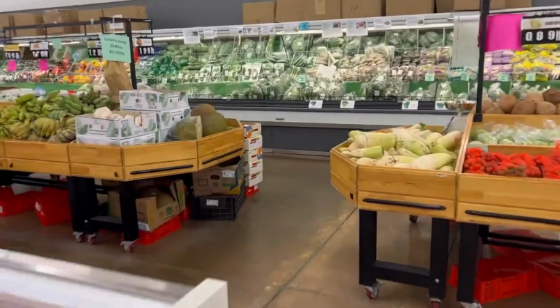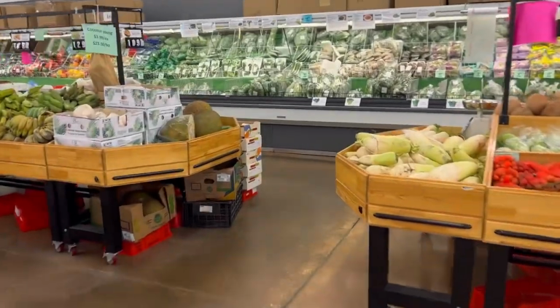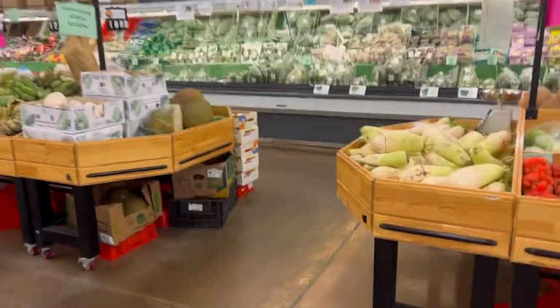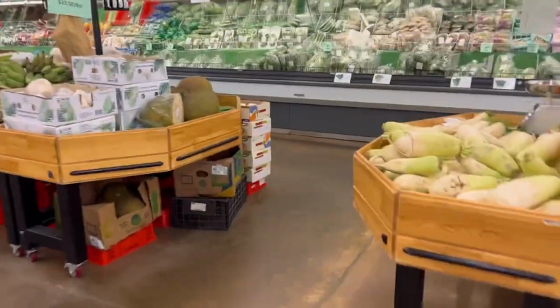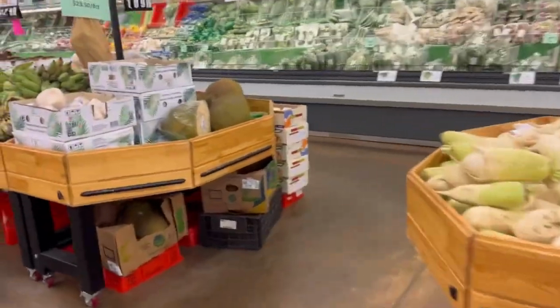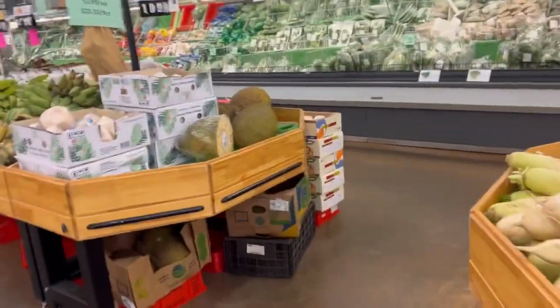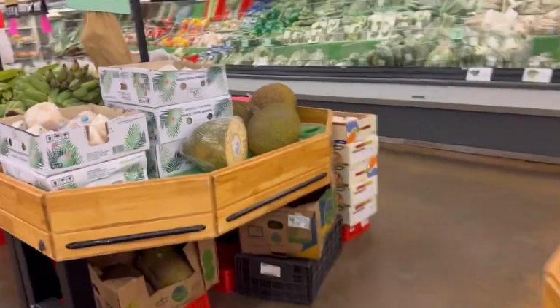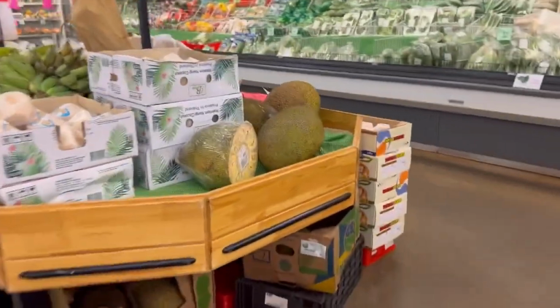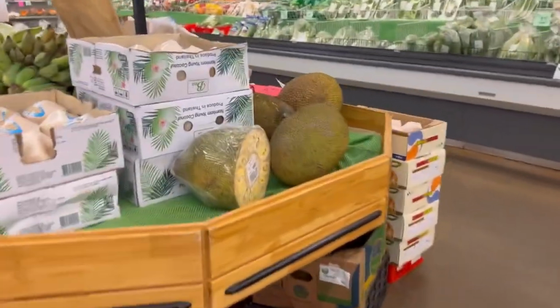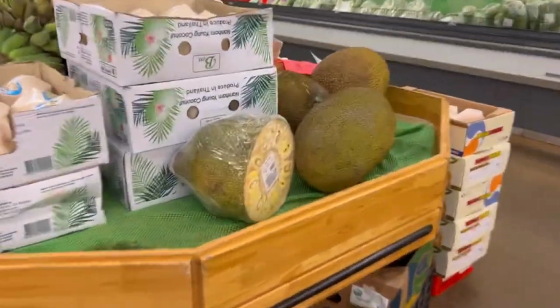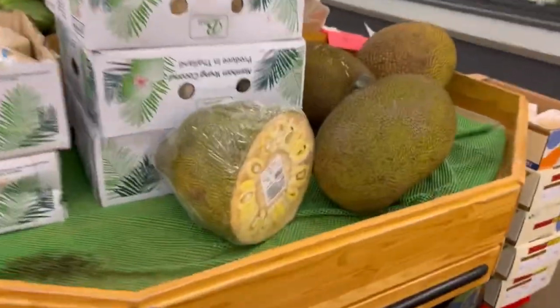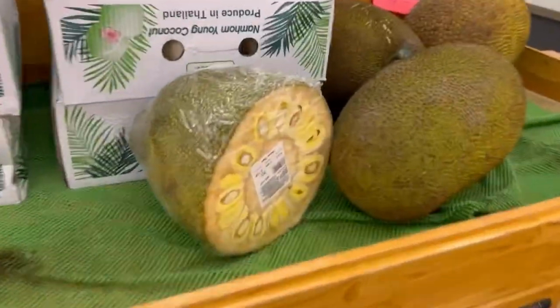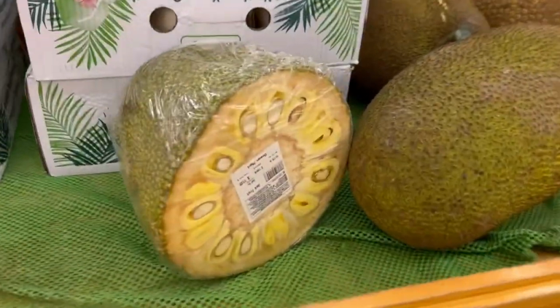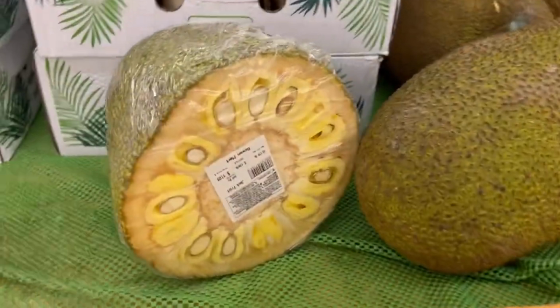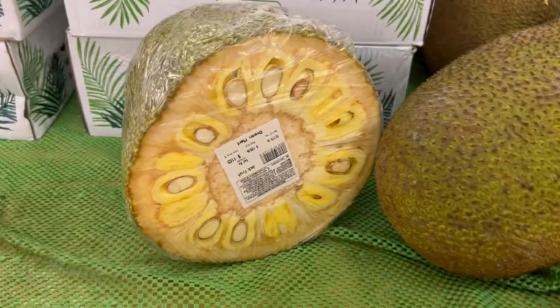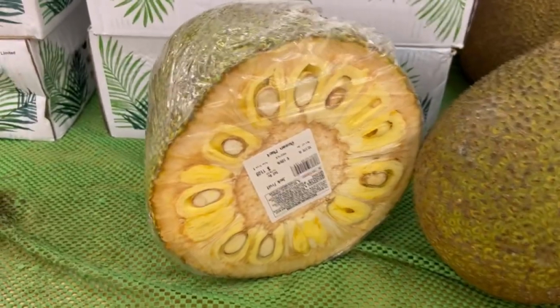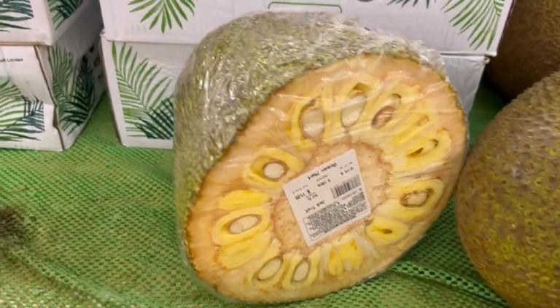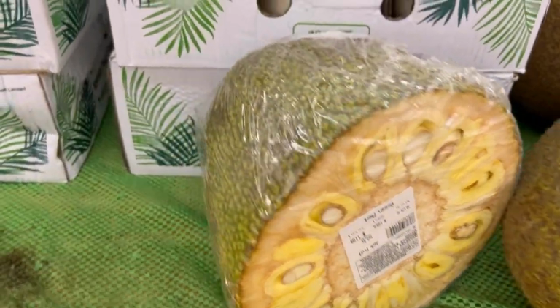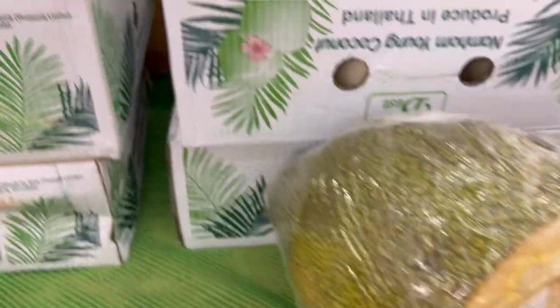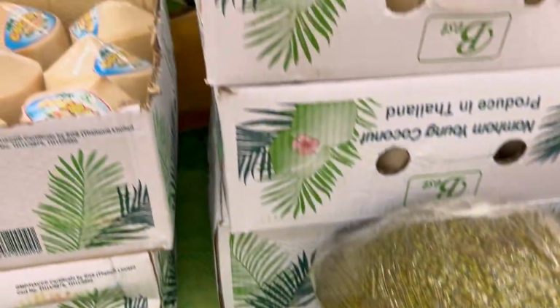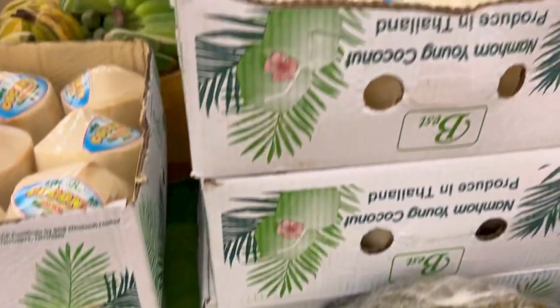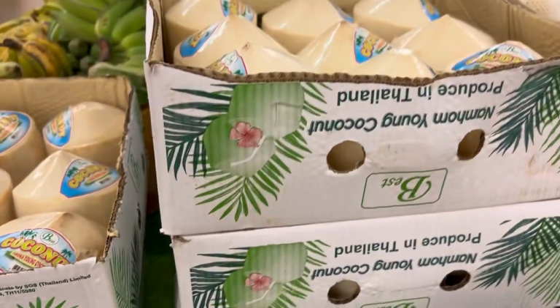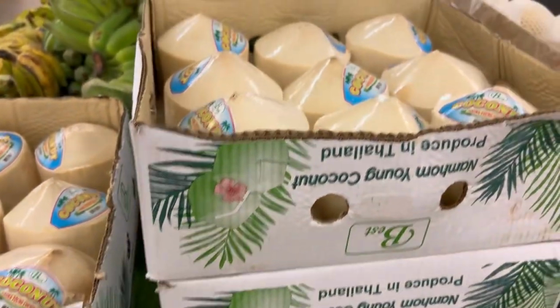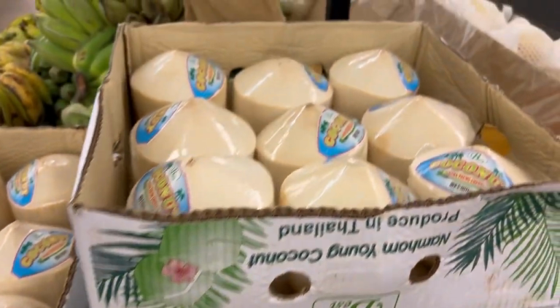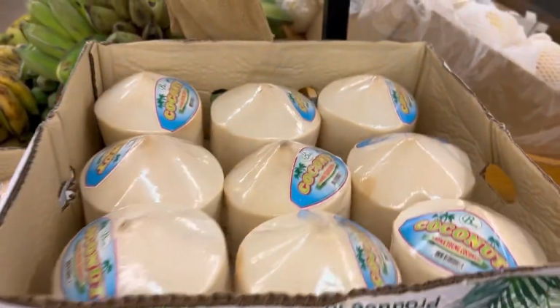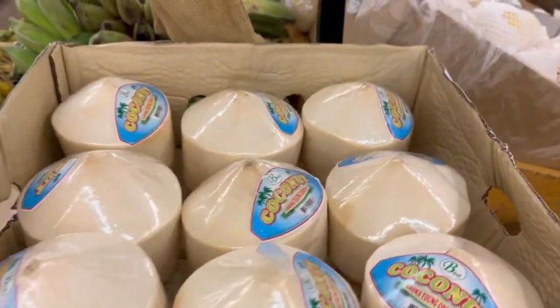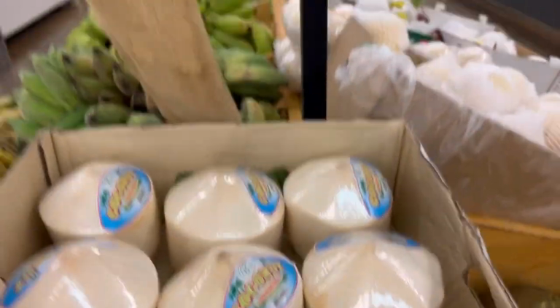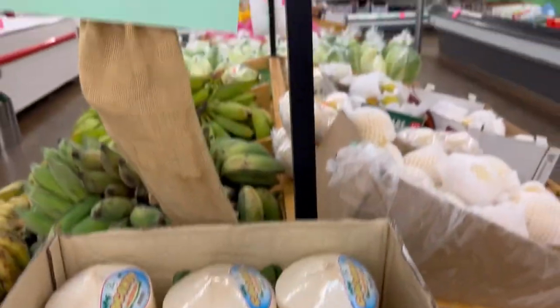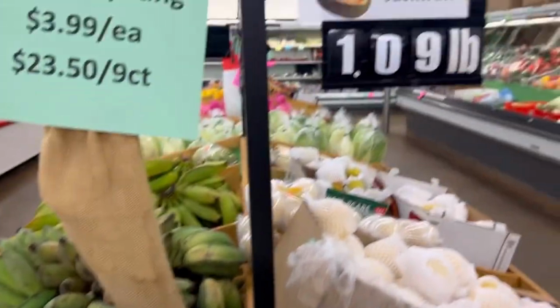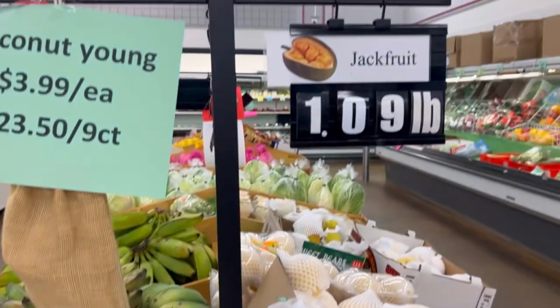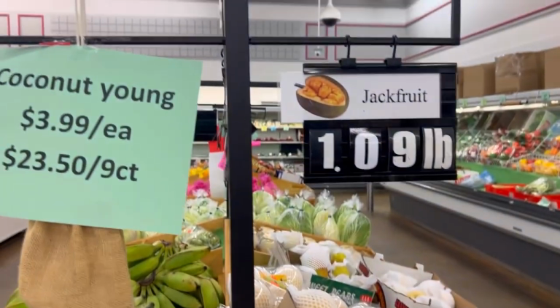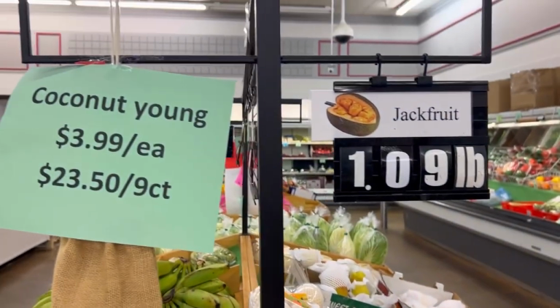They have a ton of different unique fruits. One of the things that you can find here that is kind of hard to find in other places is this huge jackfruit and these young coconuts.